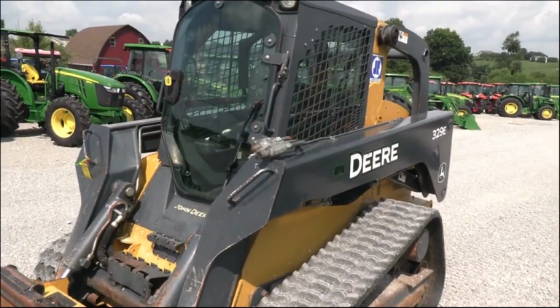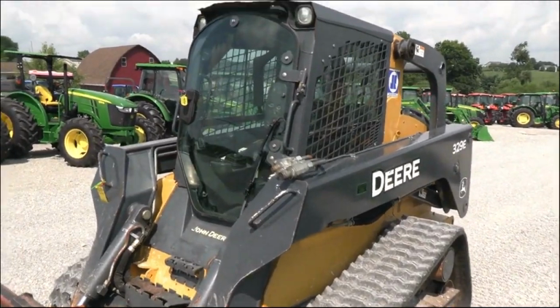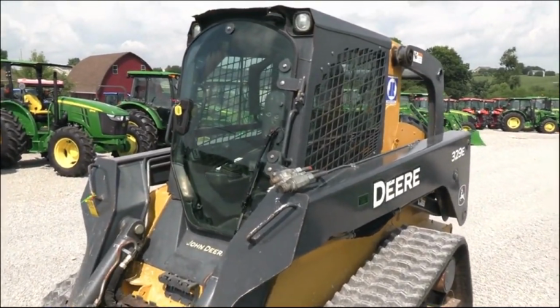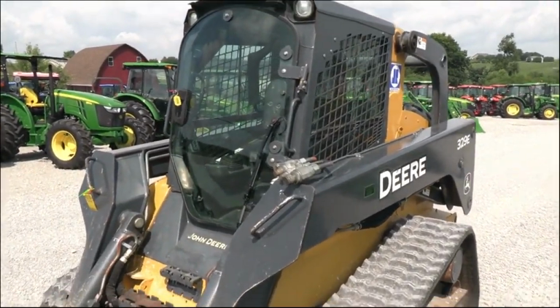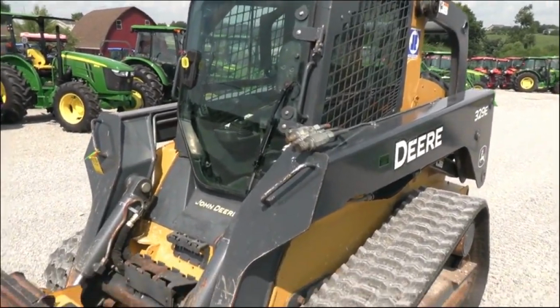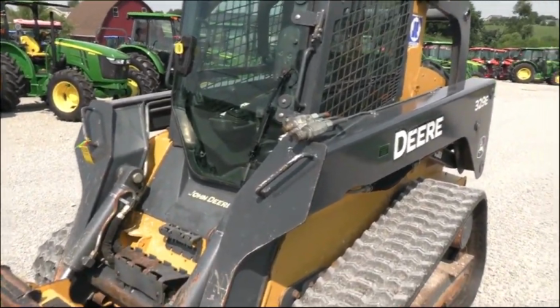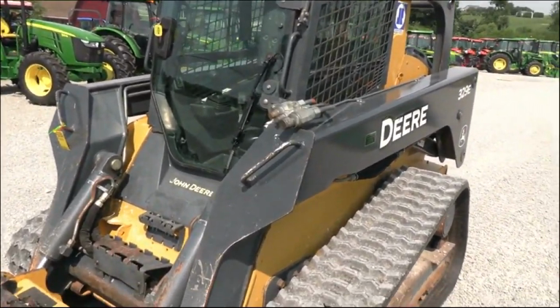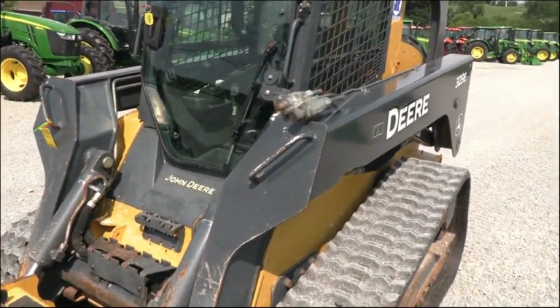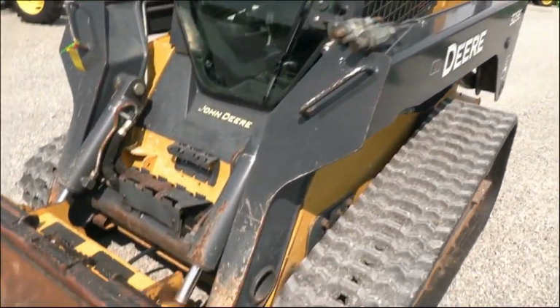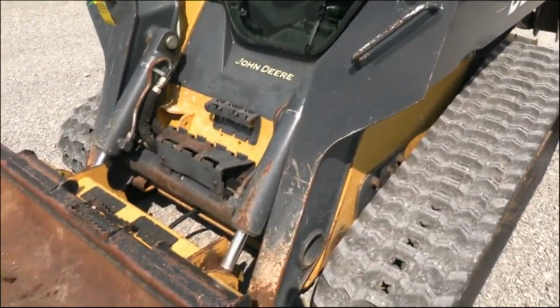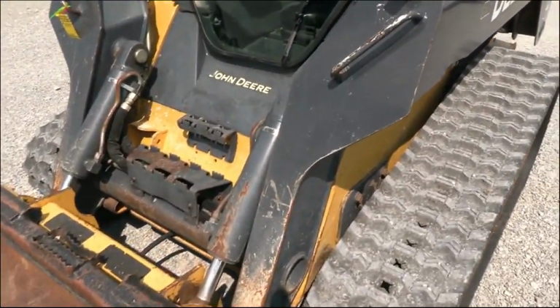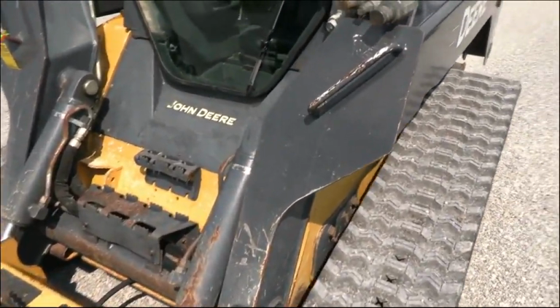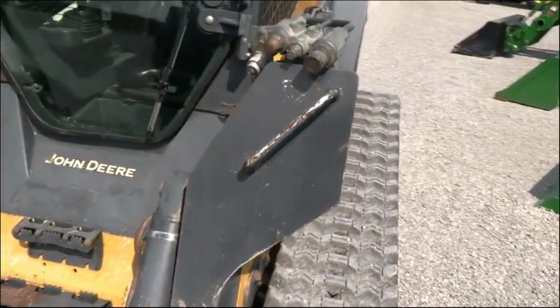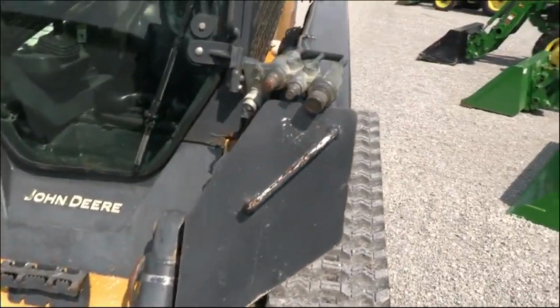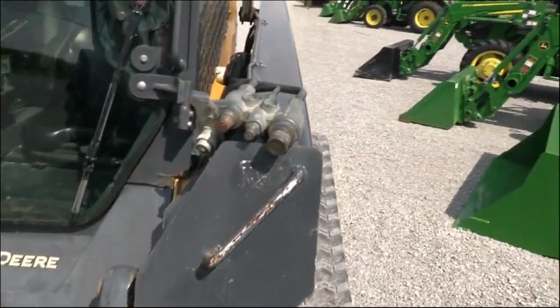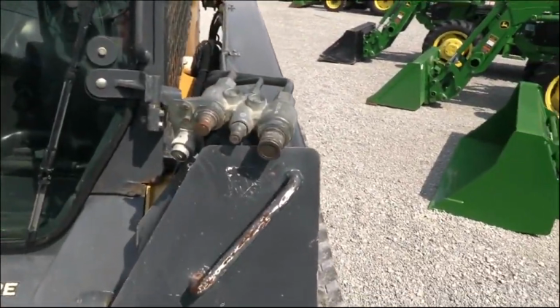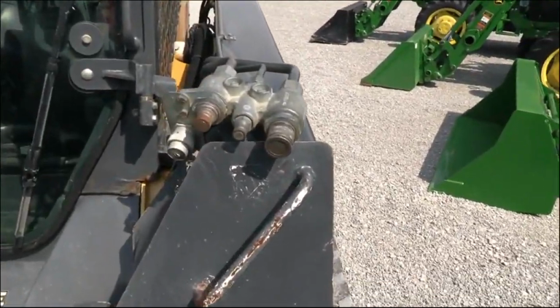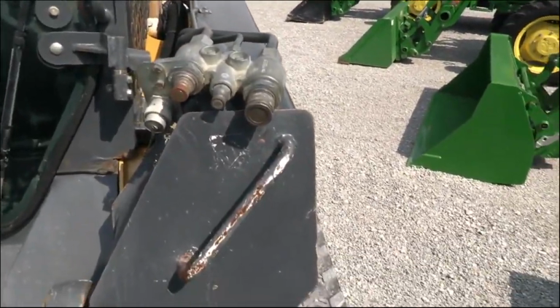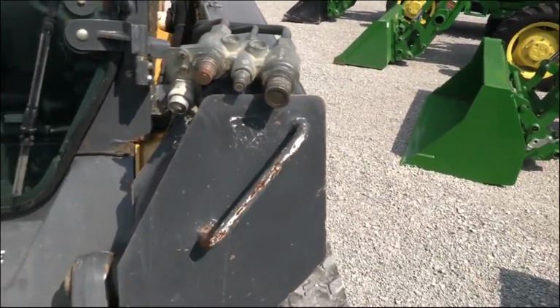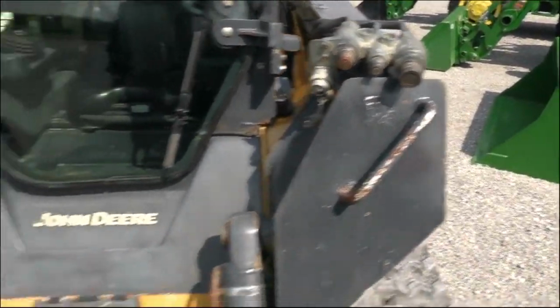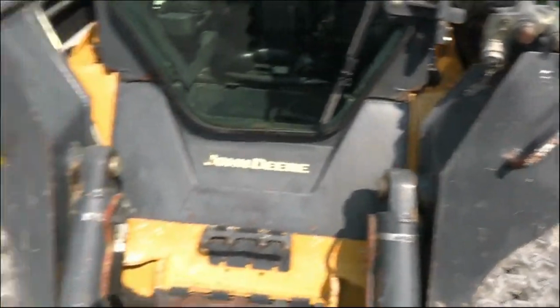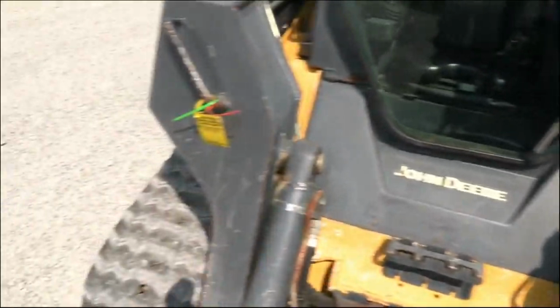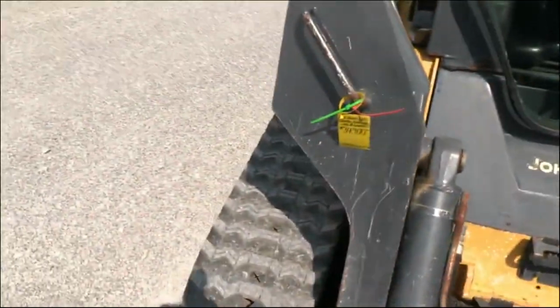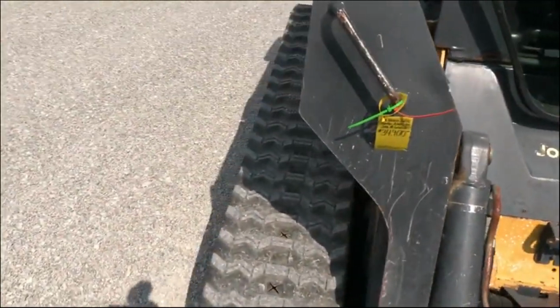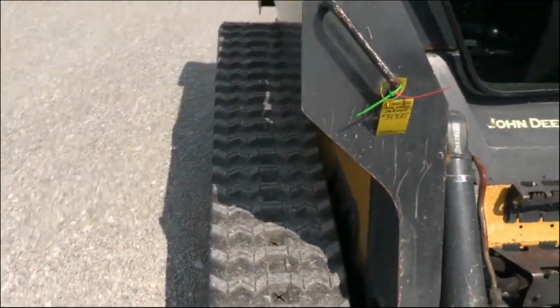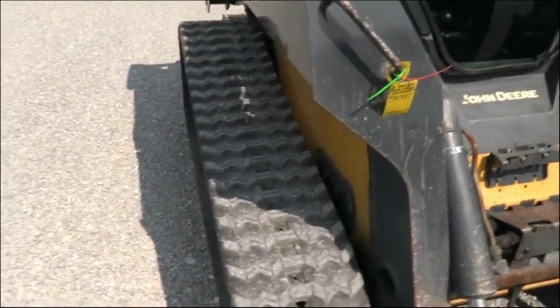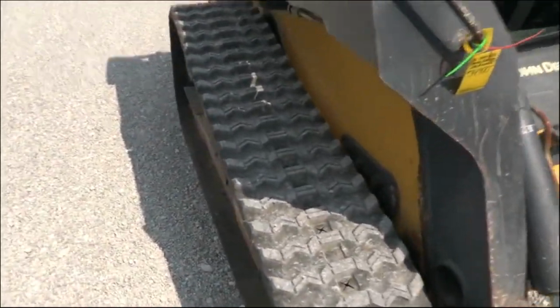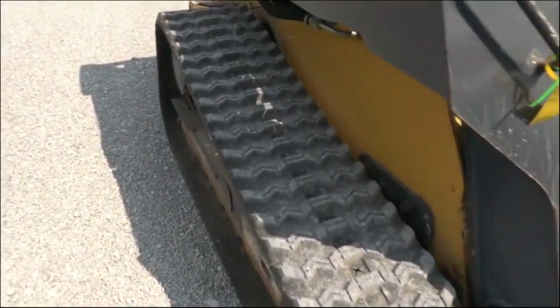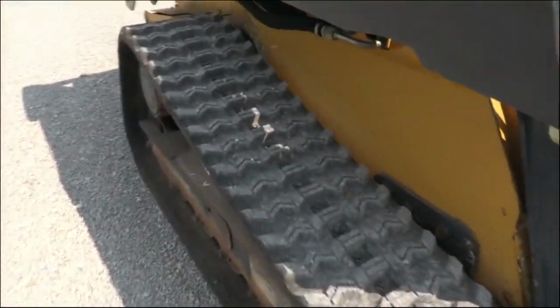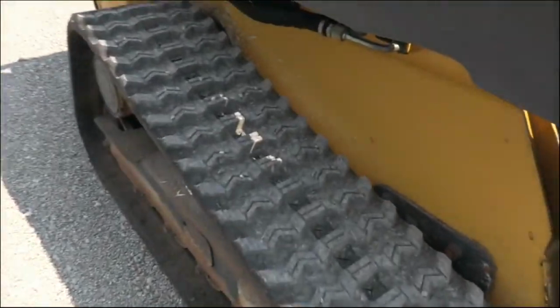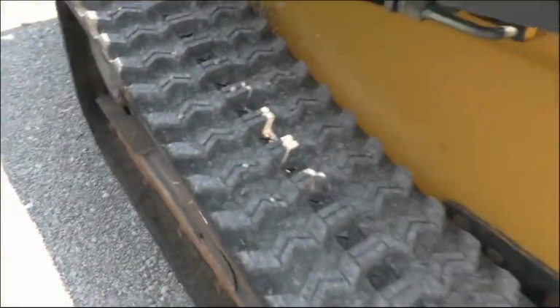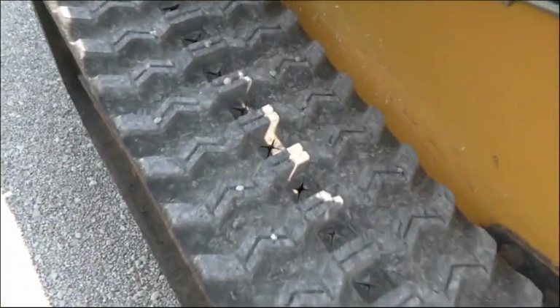The air is nice and cold. Again, it is a 329E model. It has the hydraulic connections up front and the zigzag treads, as you can see.